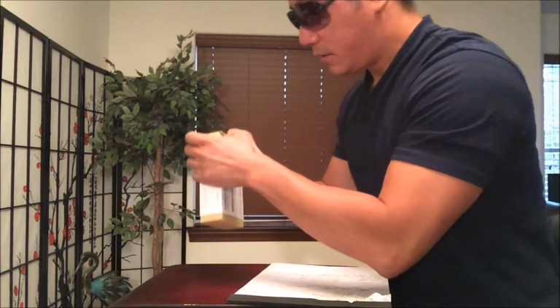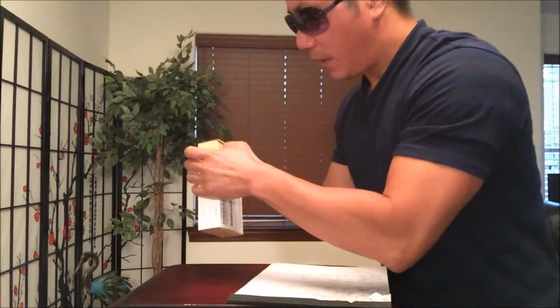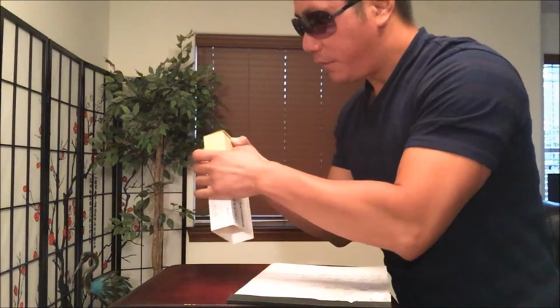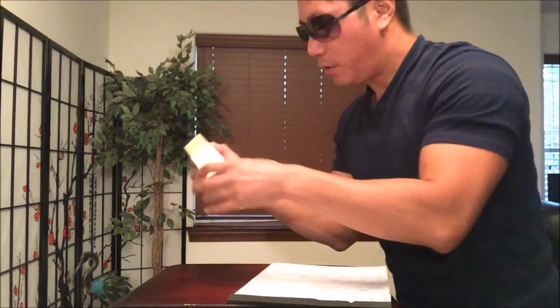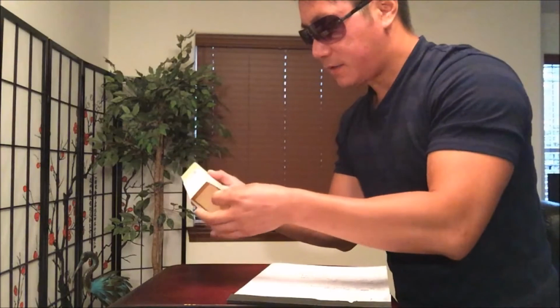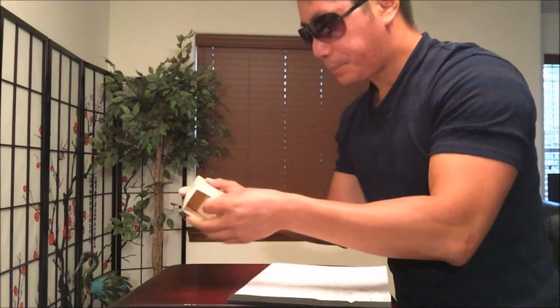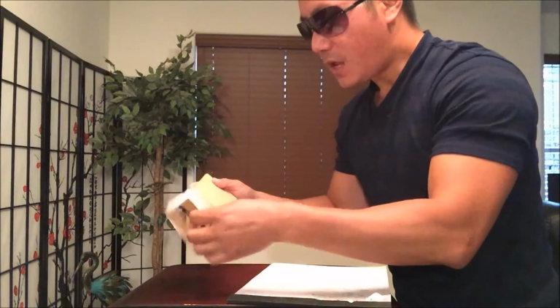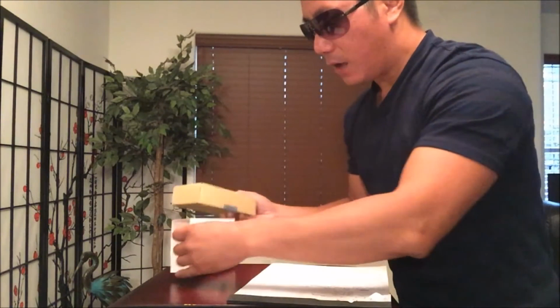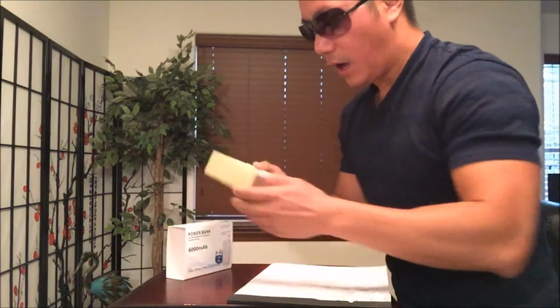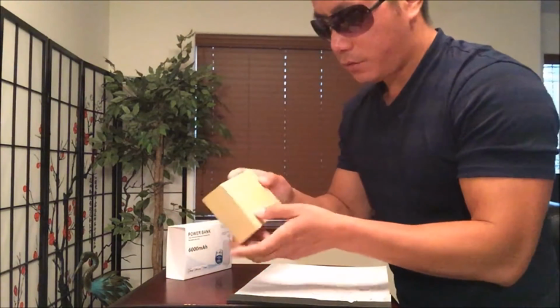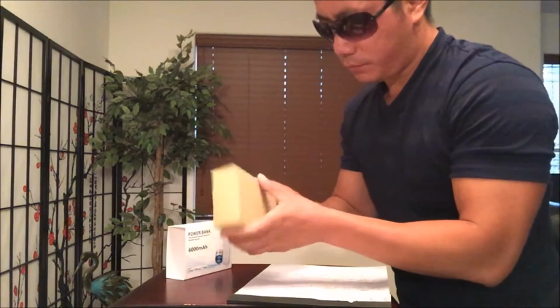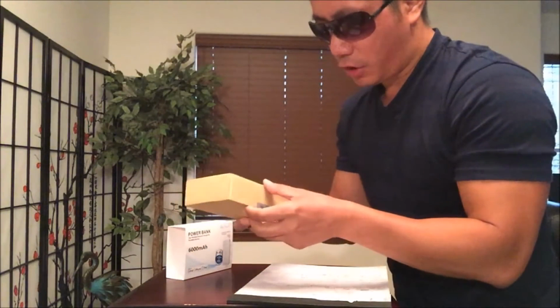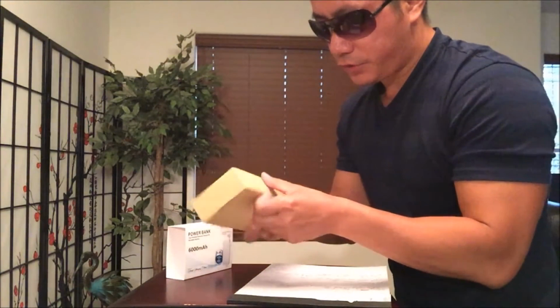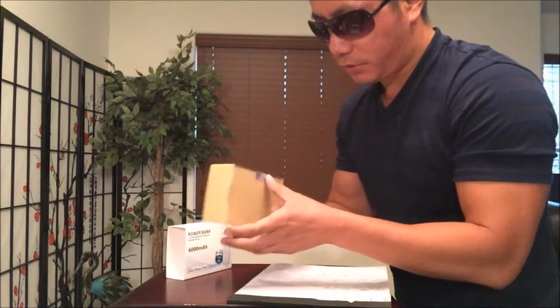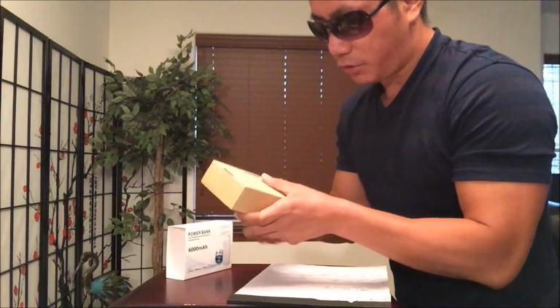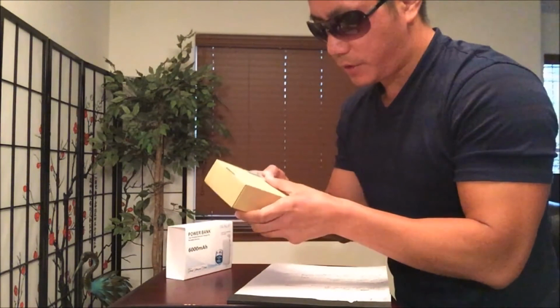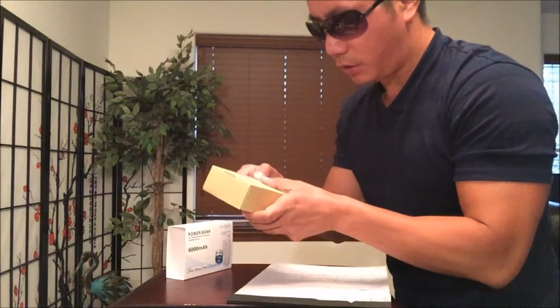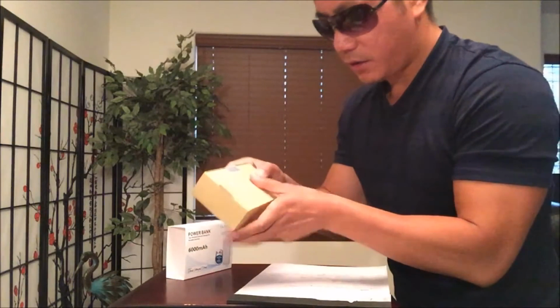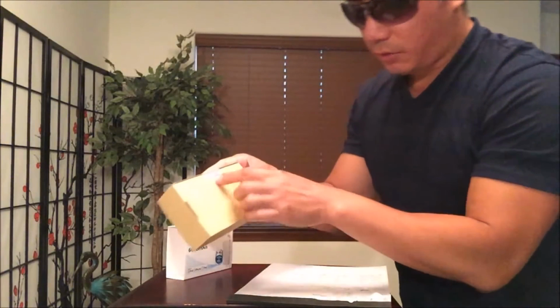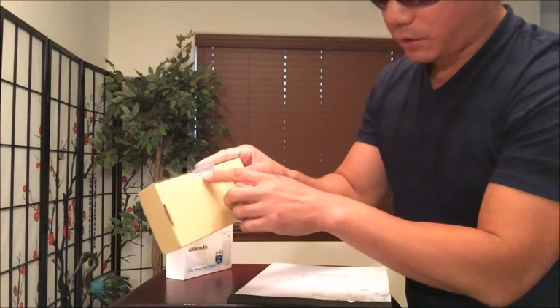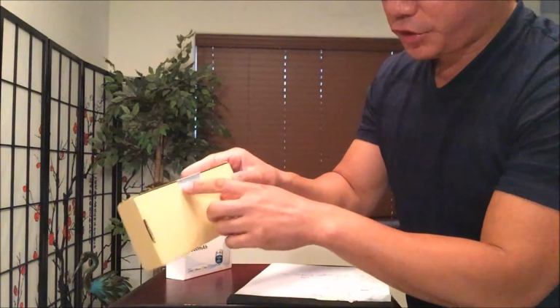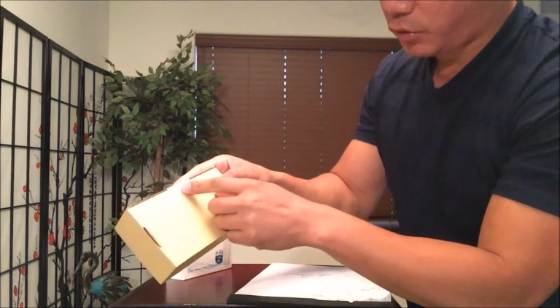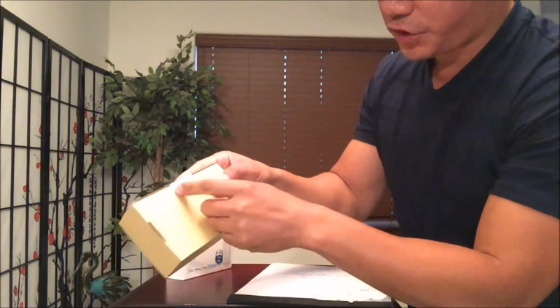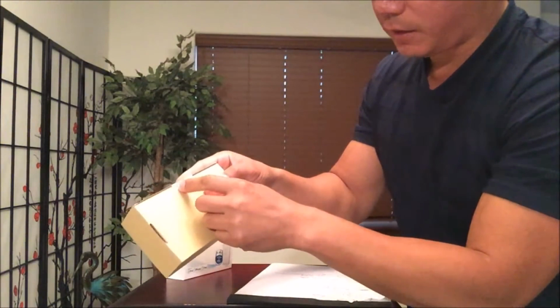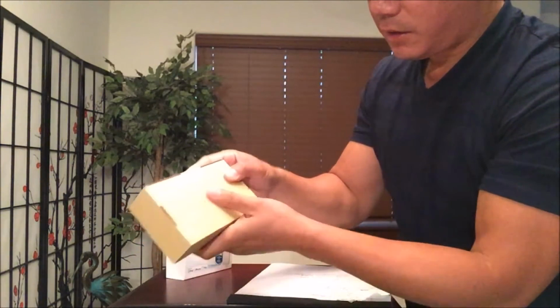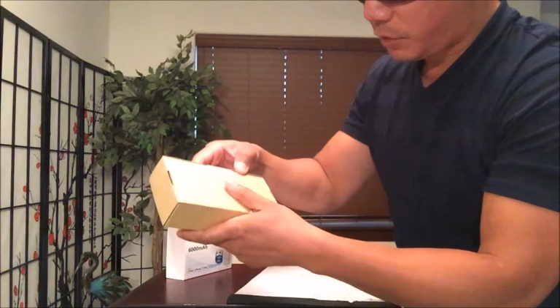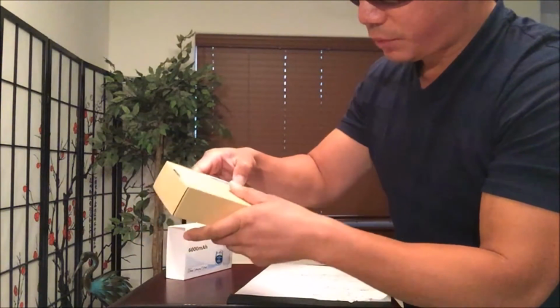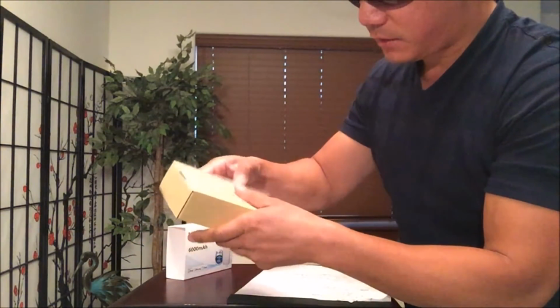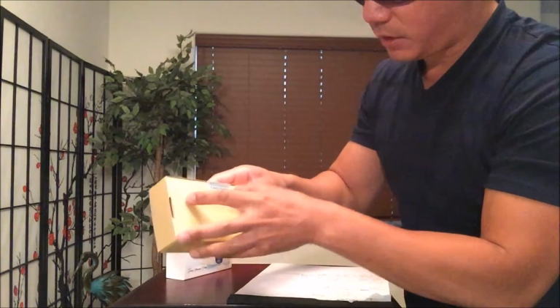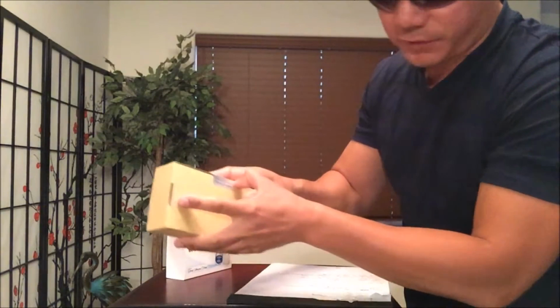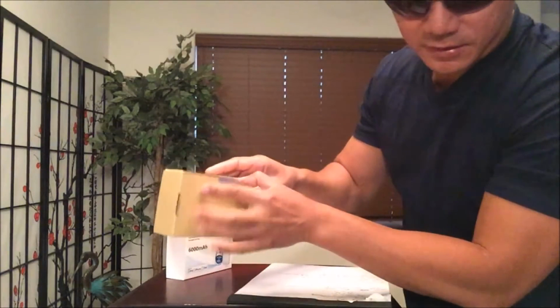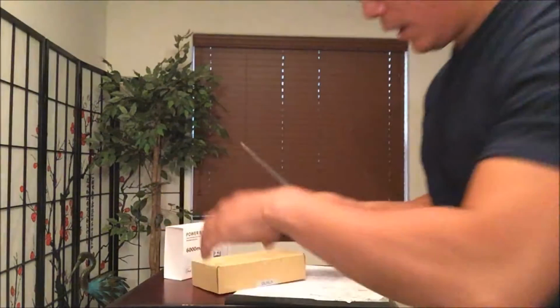So I've reviewed a couple of these iPhone chargers, external chargers, whatever you want to call them. I do appreciate this quality check card right here — most products don't come with this it seems like.